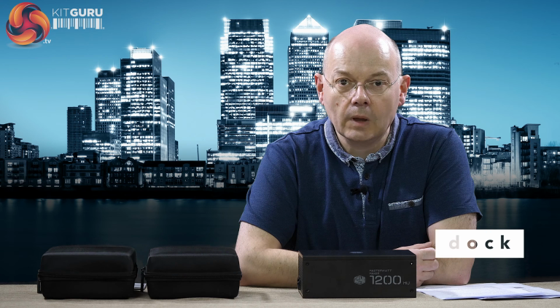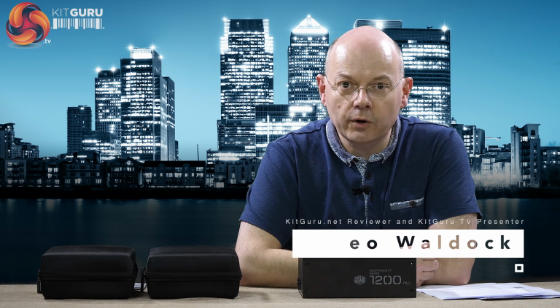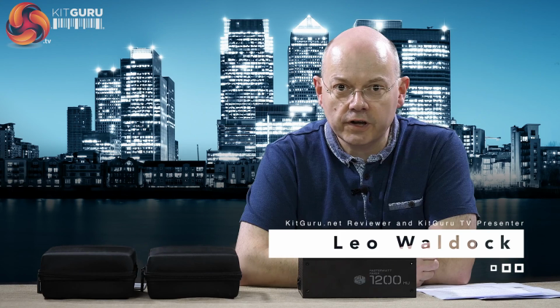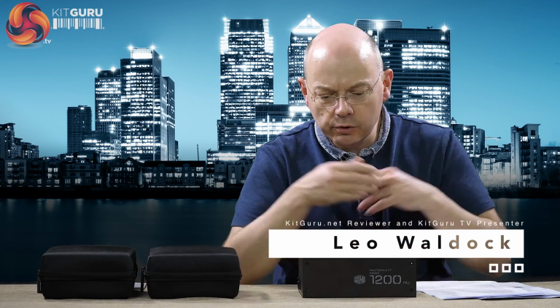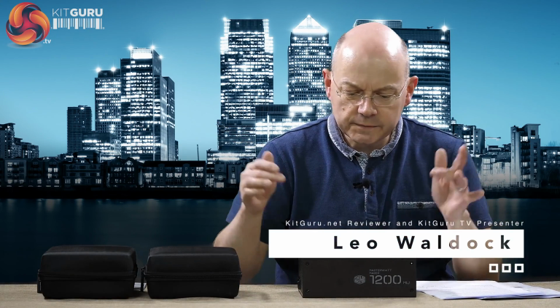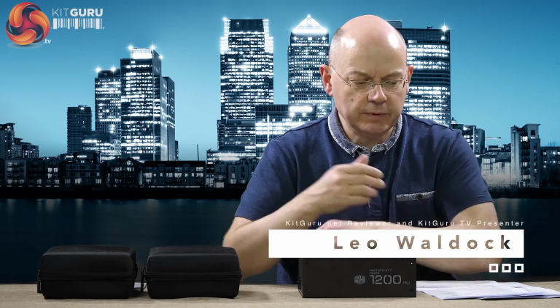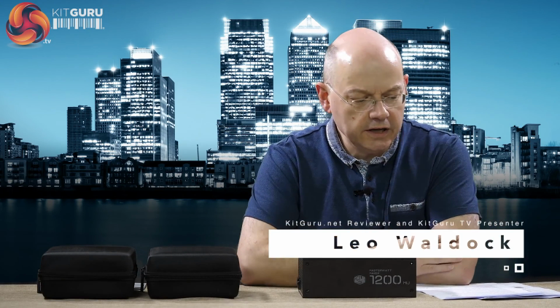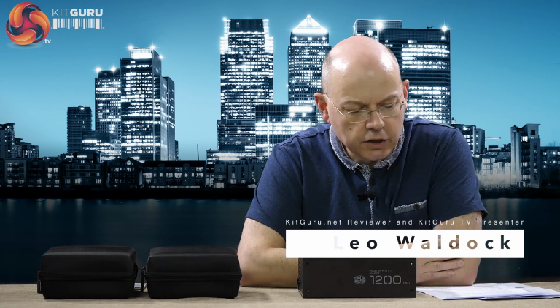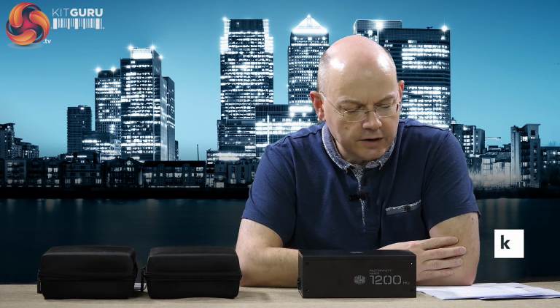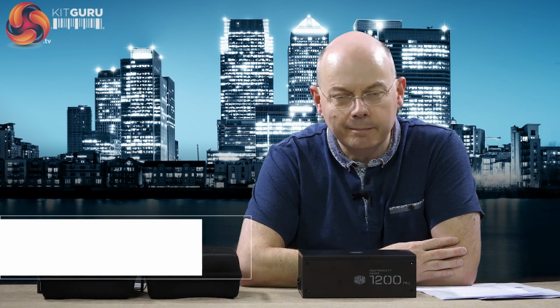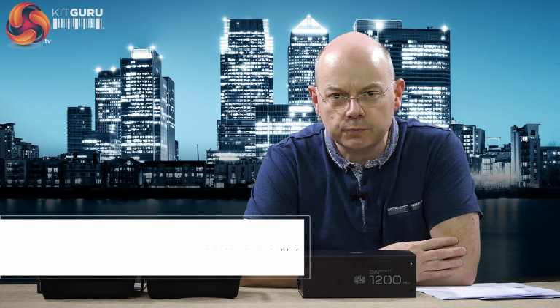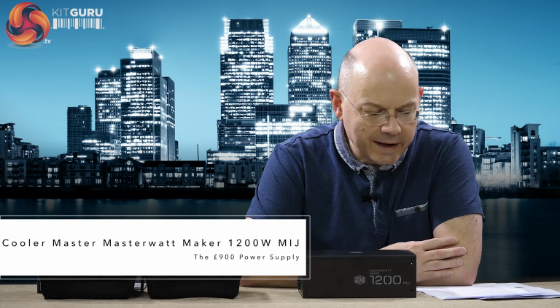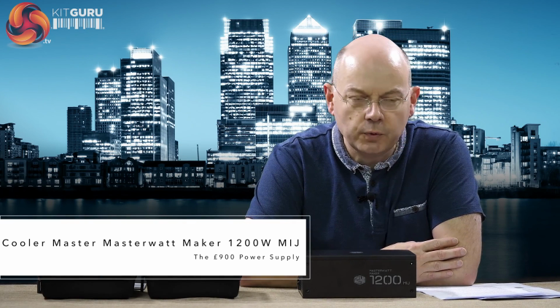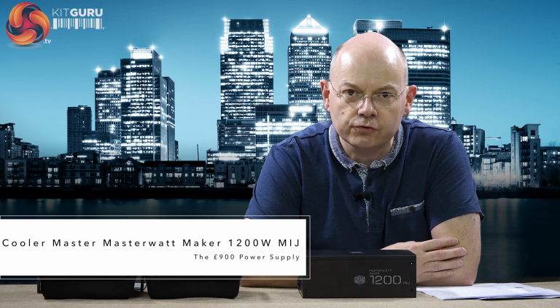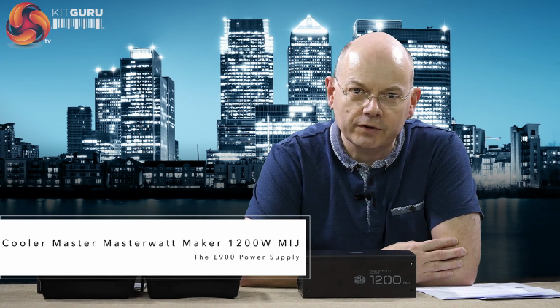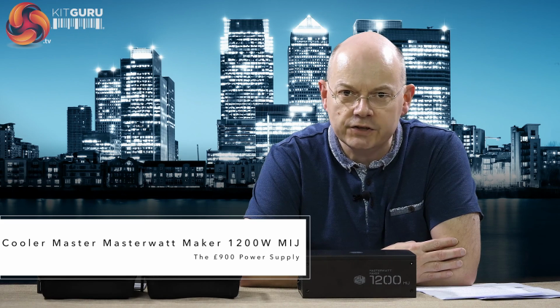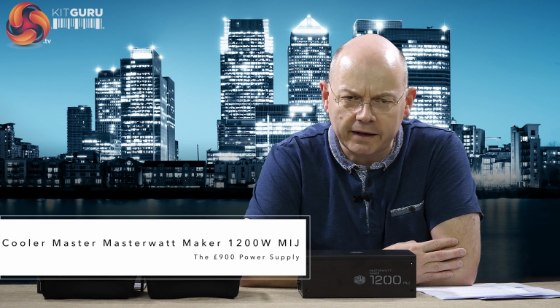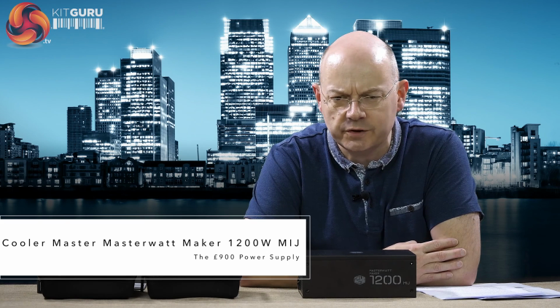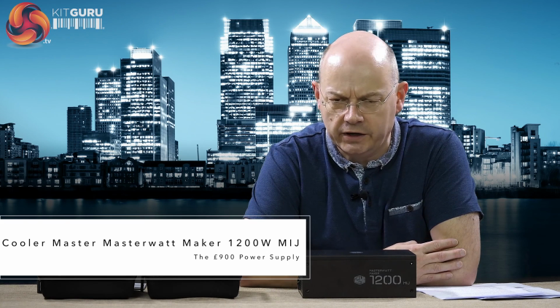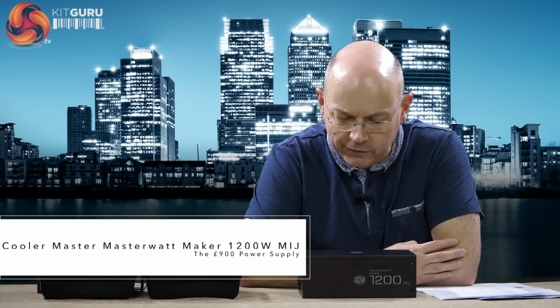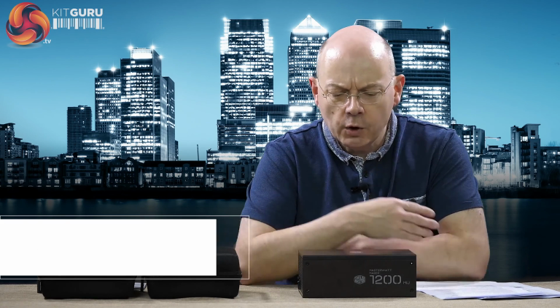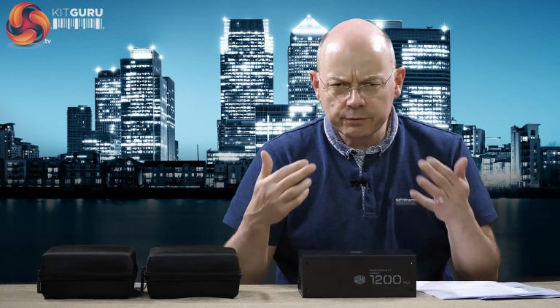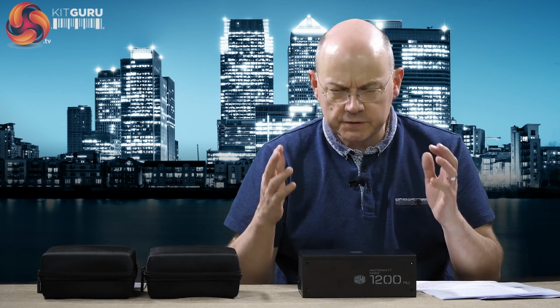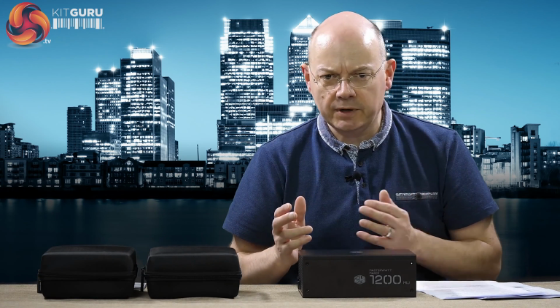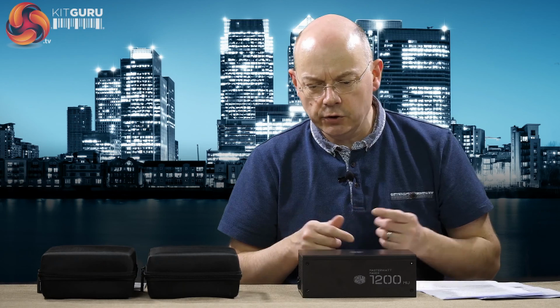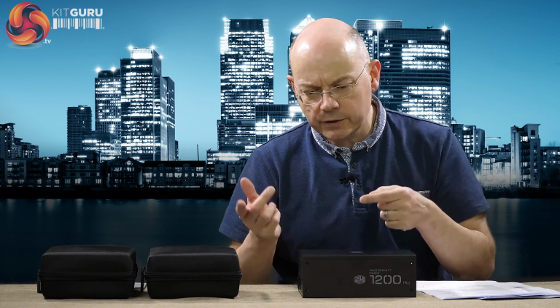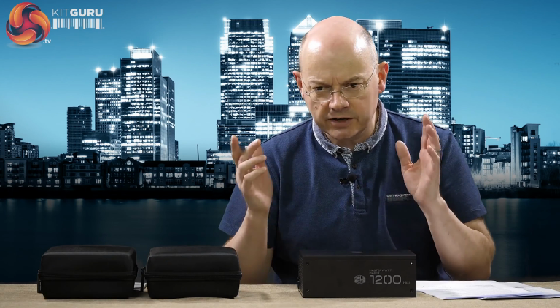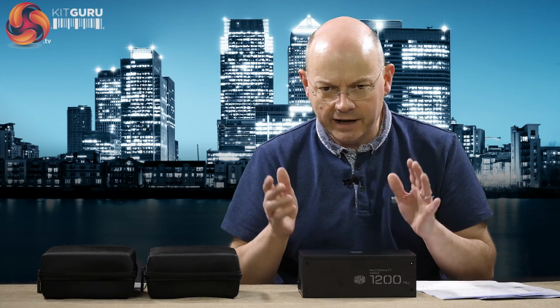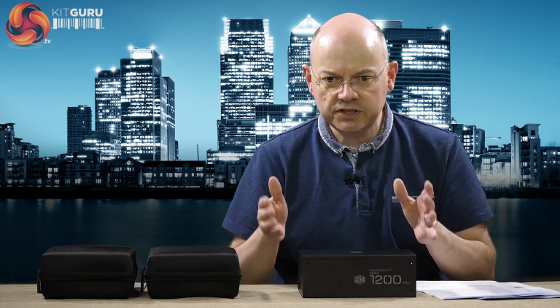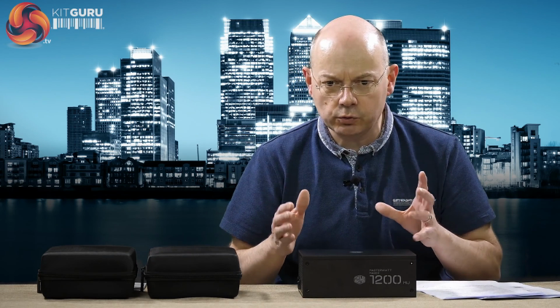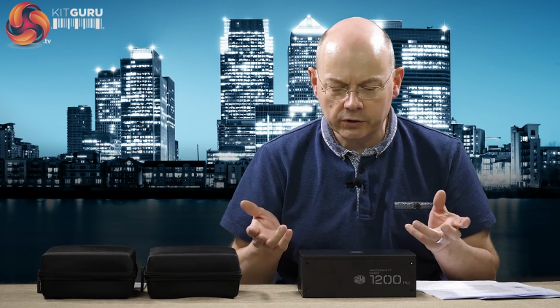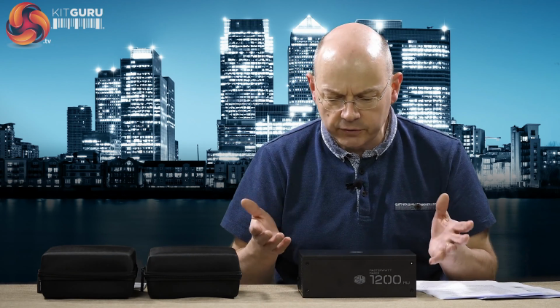I'm Leo Walter for KitGuru, and this power supply is the Cooler Master Master Watt Maker 1200 Watt Made in Japan, which is a ridiculous mouthful. We've already reviewed this power supply on KitGuru — head to the website and you'll see the full review including photos.